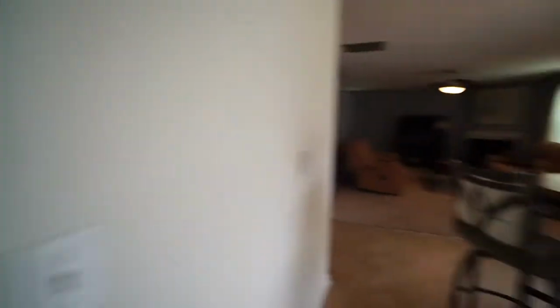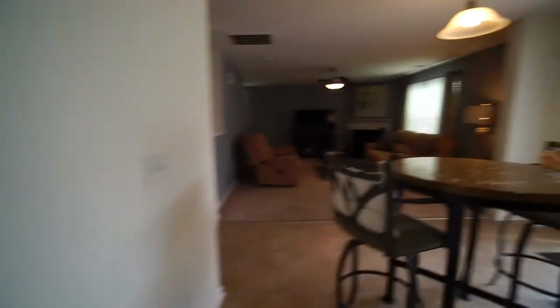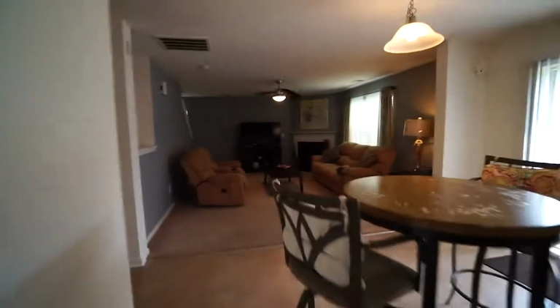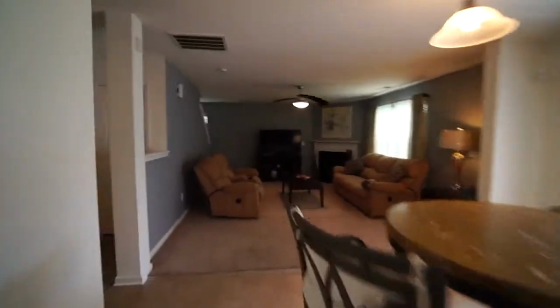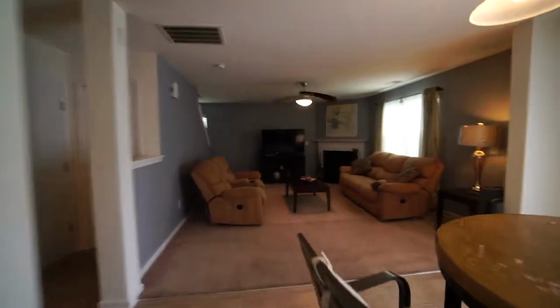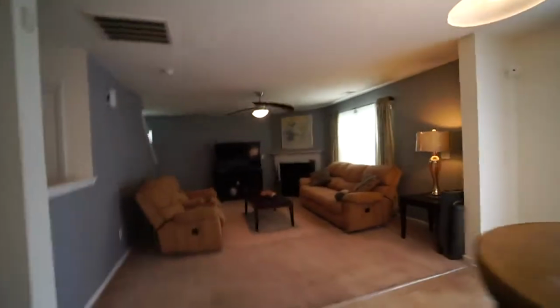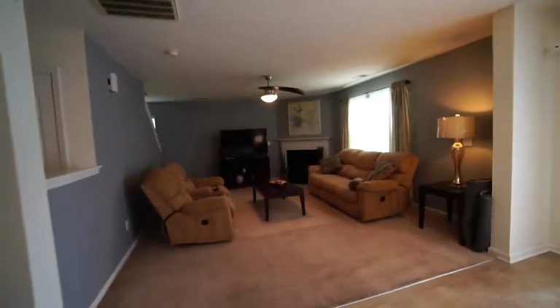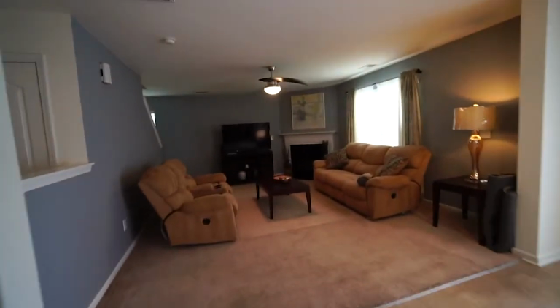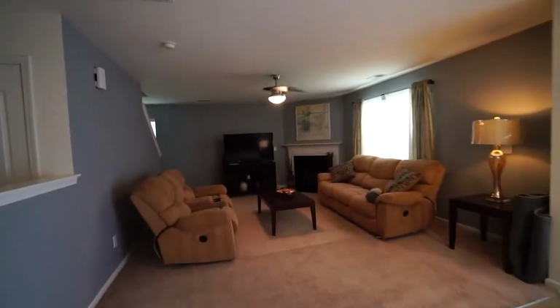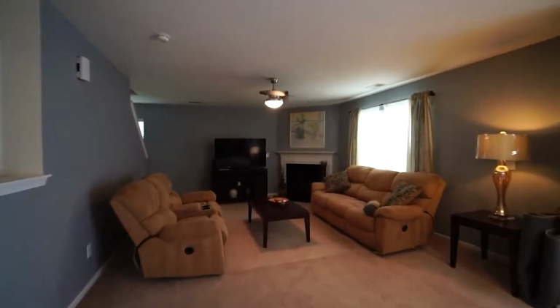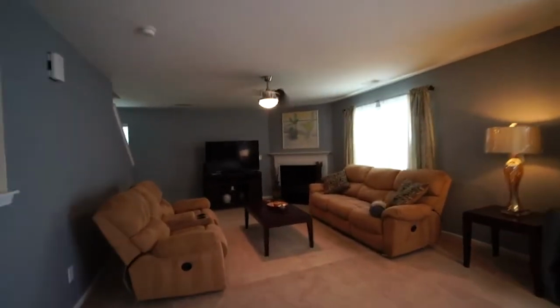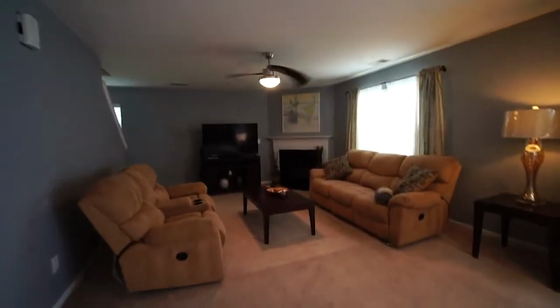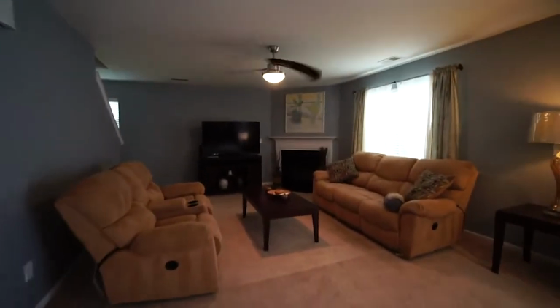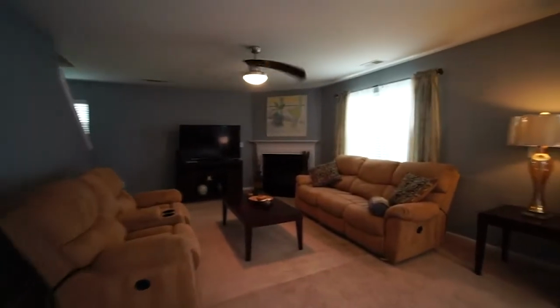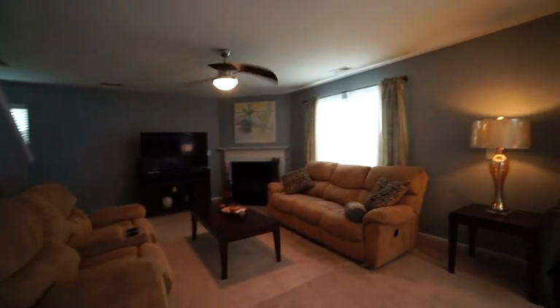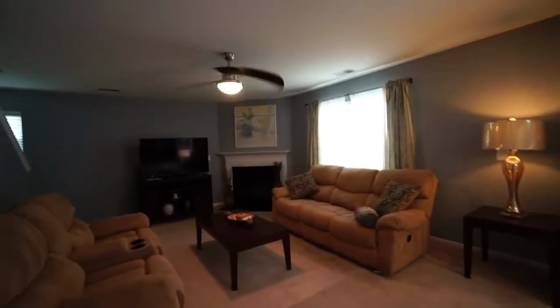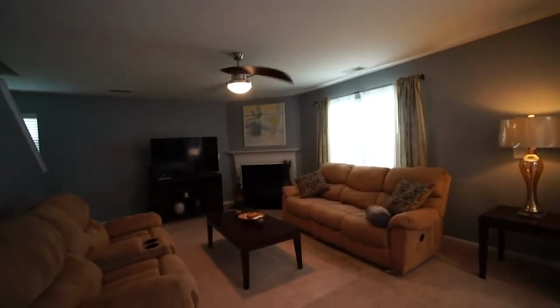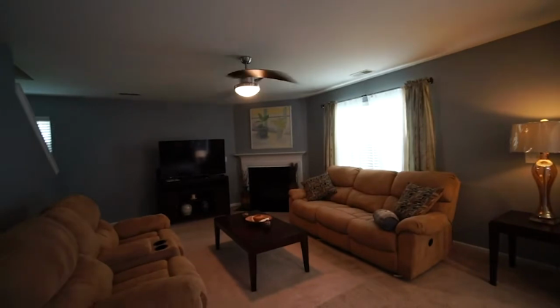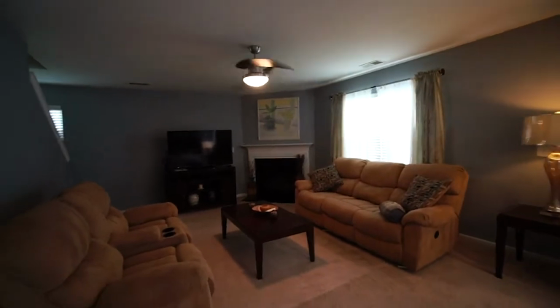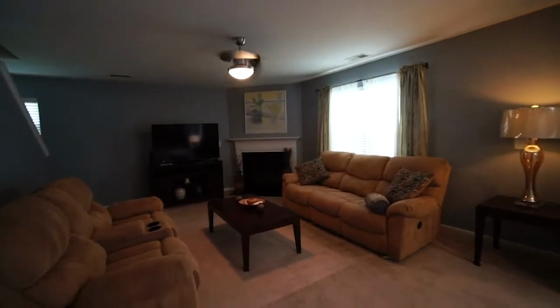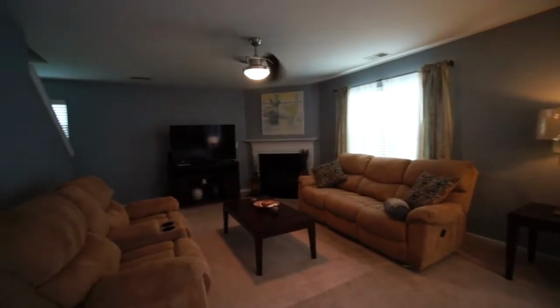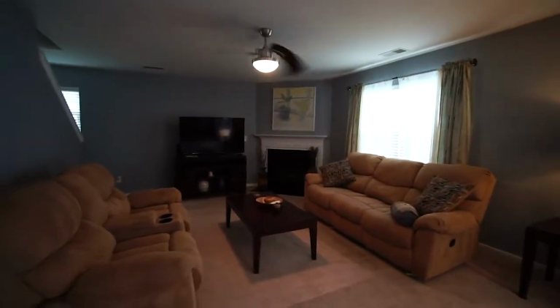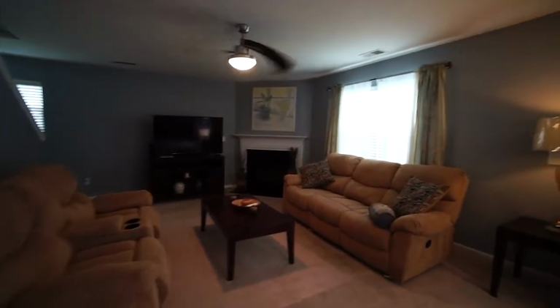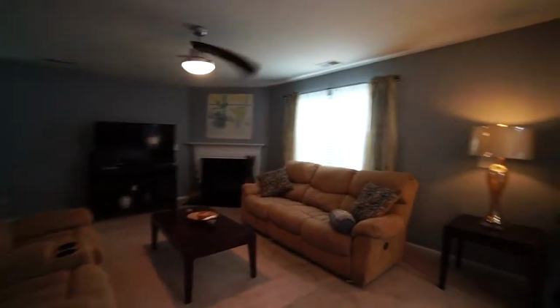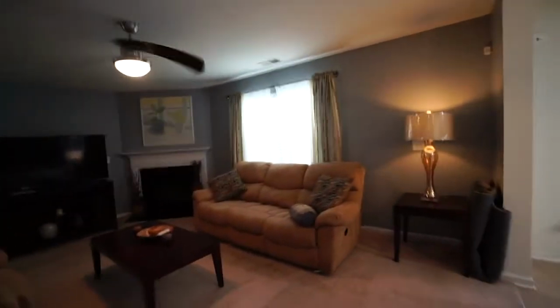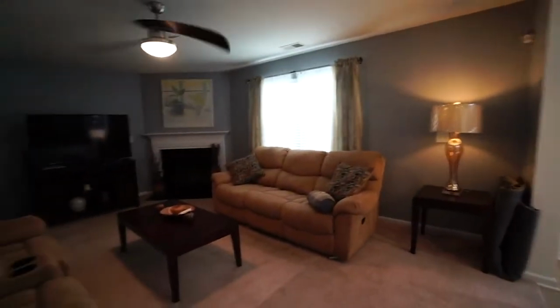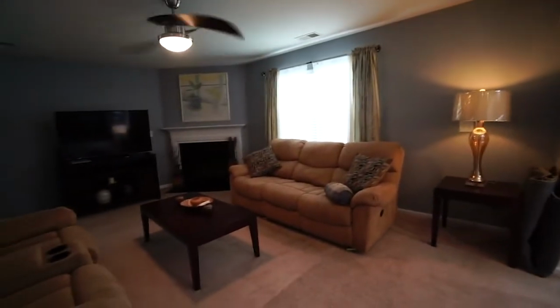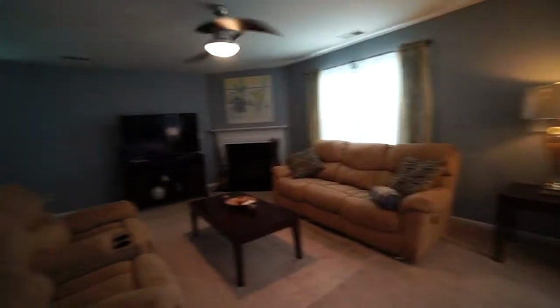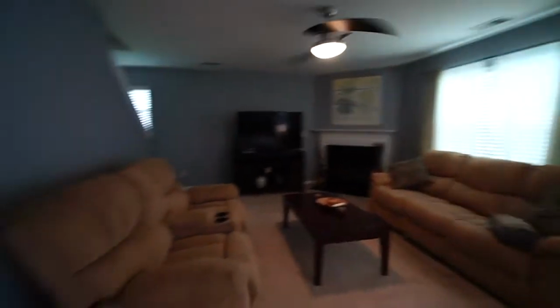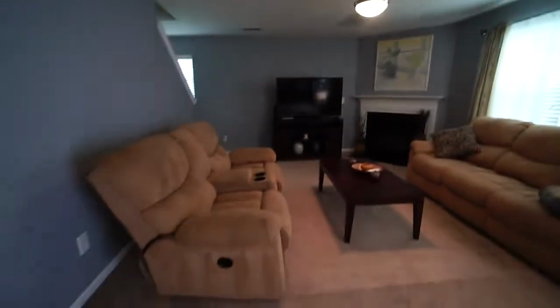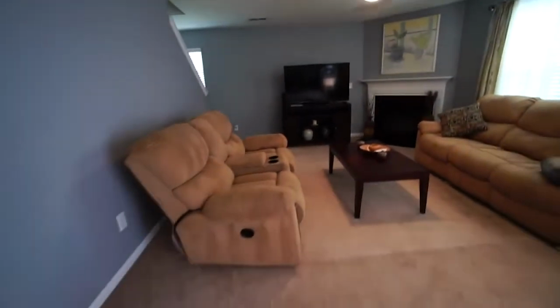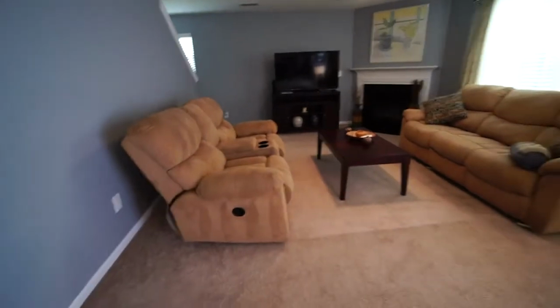And then to our left over here is the family room and den. We've got a gas log fireplace, a ceiling fan, and lots of space. As you can see there are two full-size couches in here.